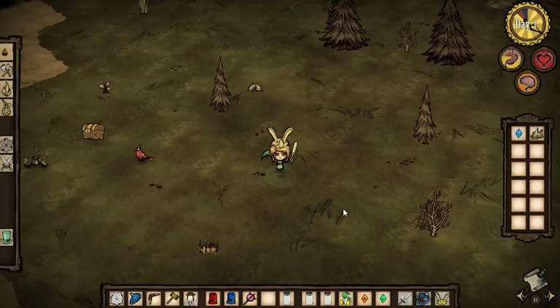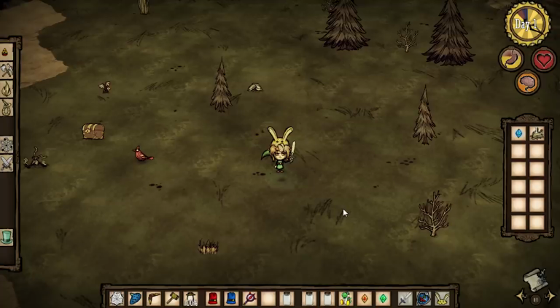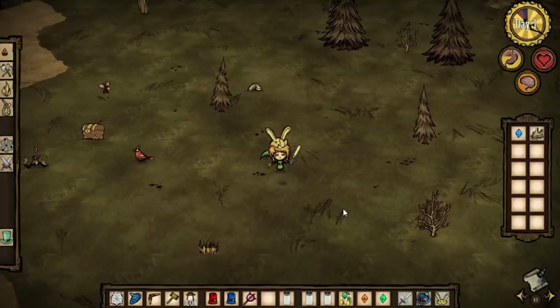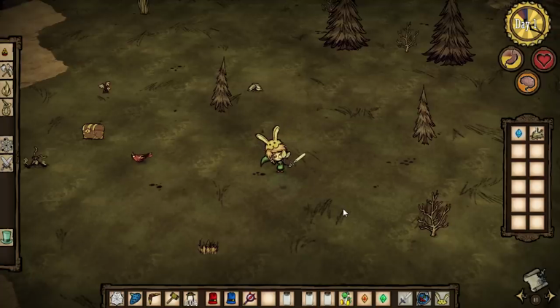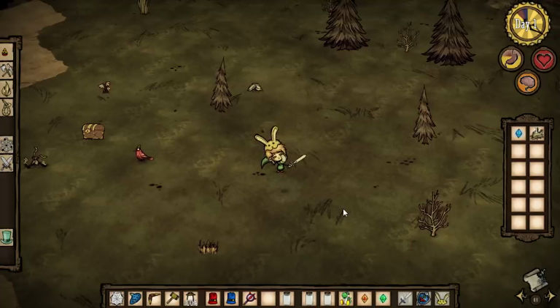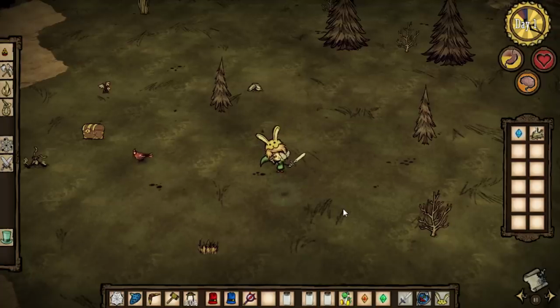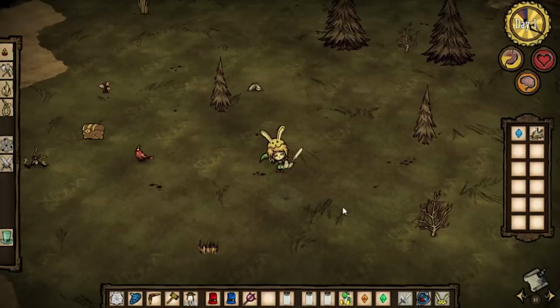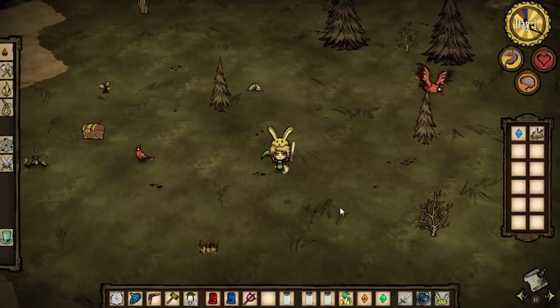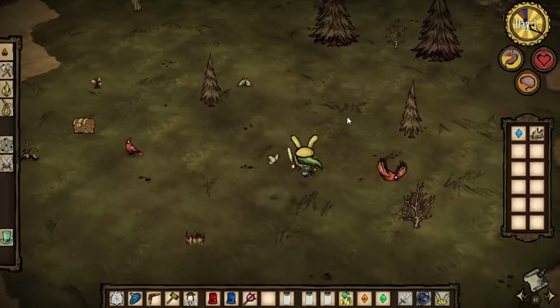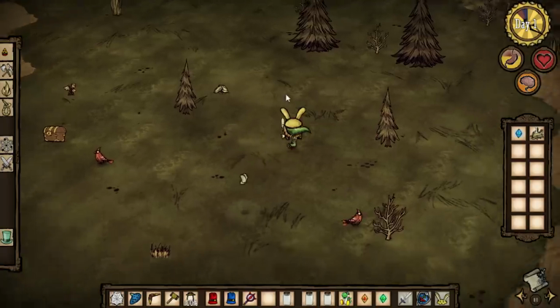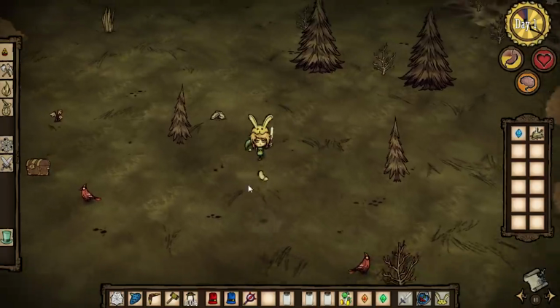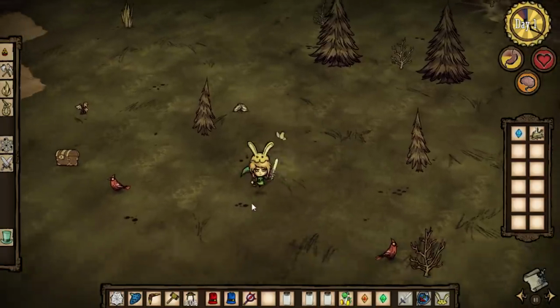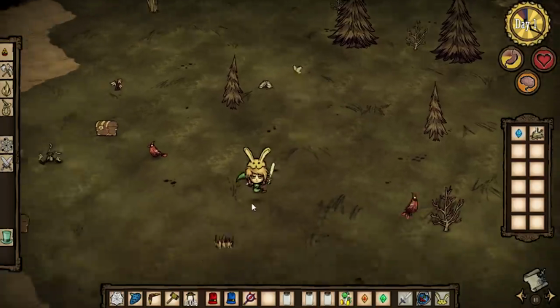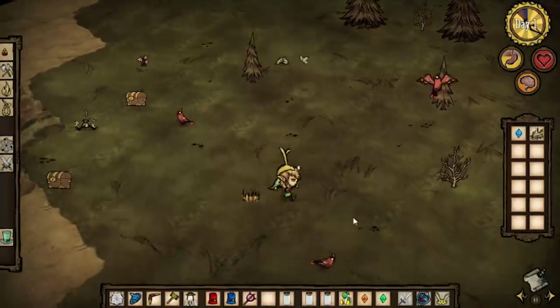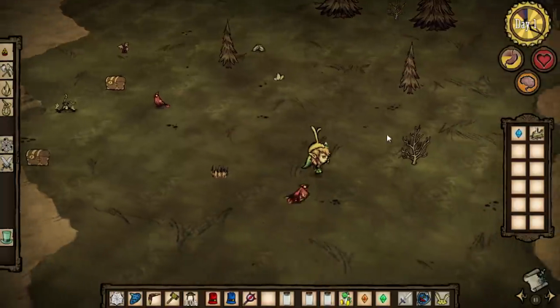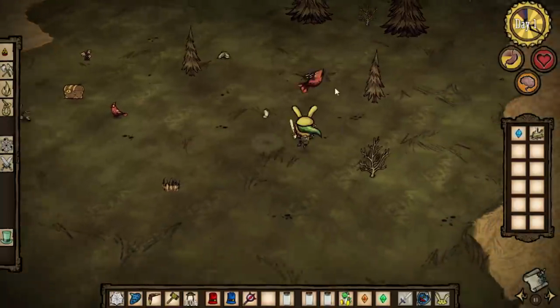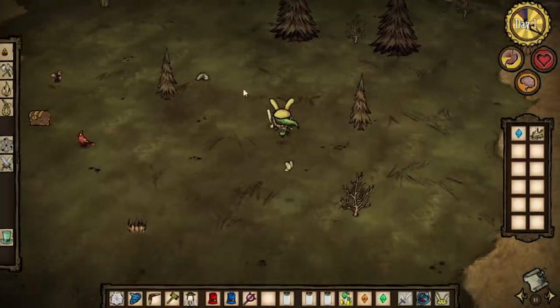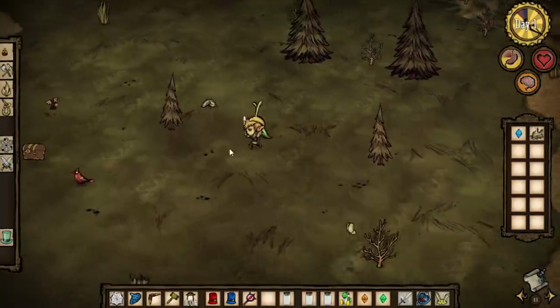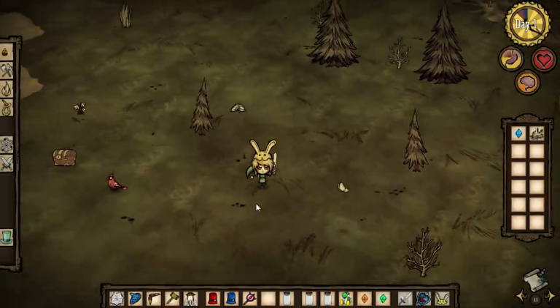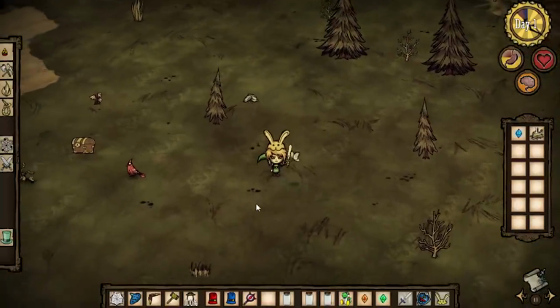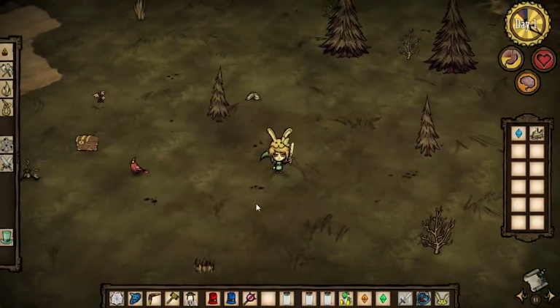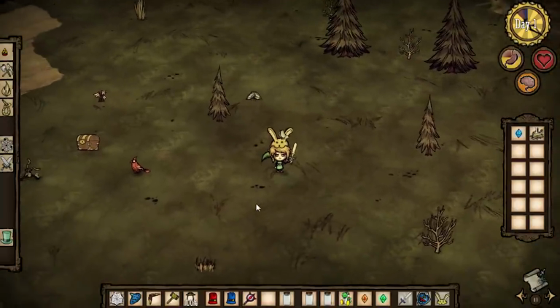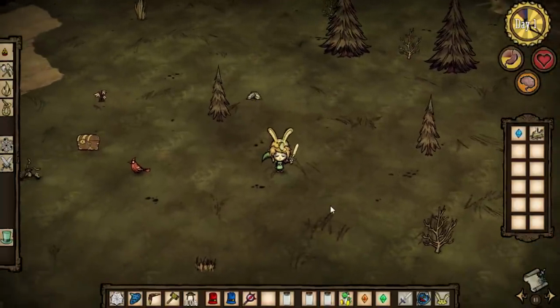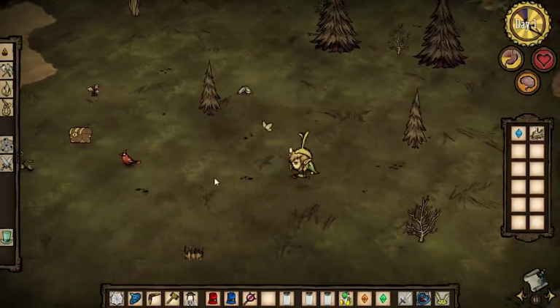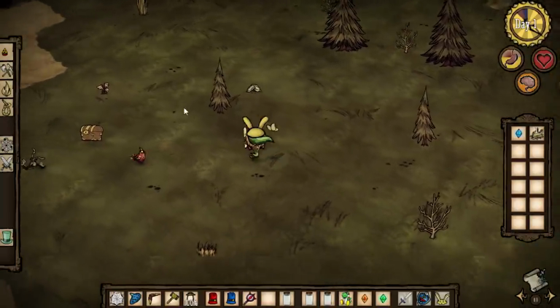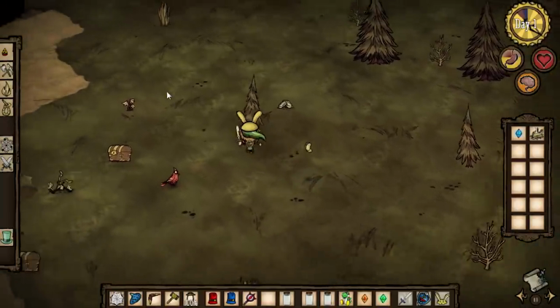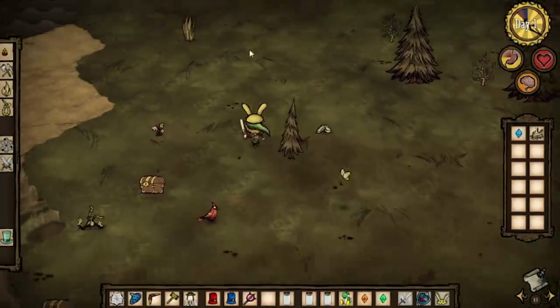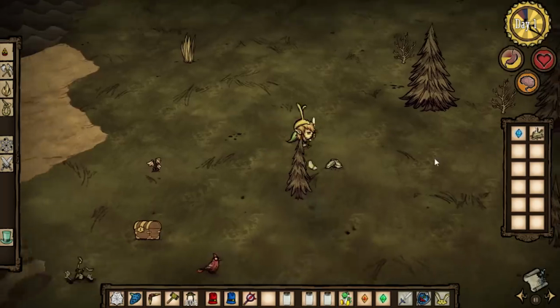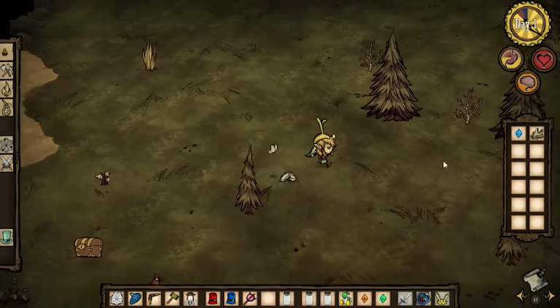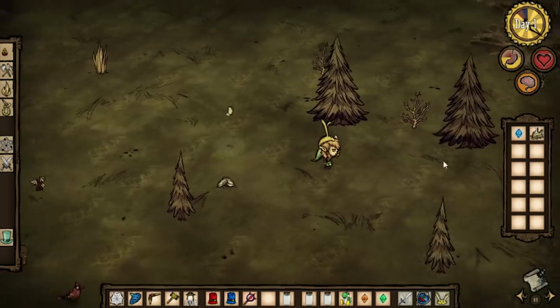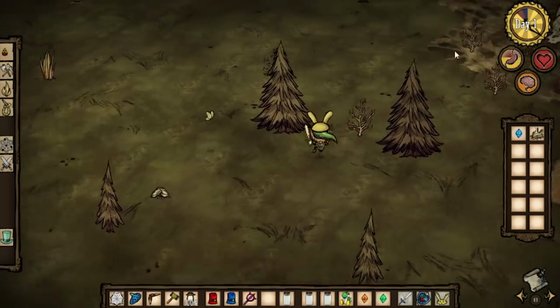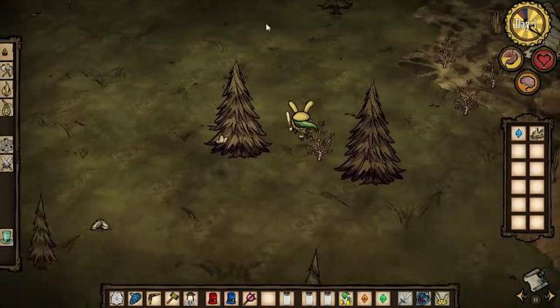Hey everybody, it's your boy Celery Stick and we're back. Oh my gosh, it's Link the Hero, the mod for Don't Starve. That is so awesome — I can't even stand still, I'm running around doing figure eights around these trees.